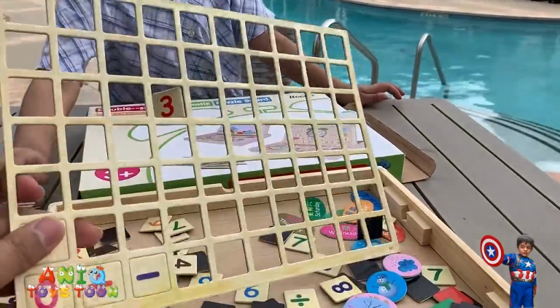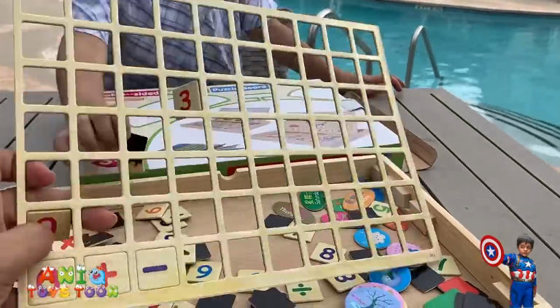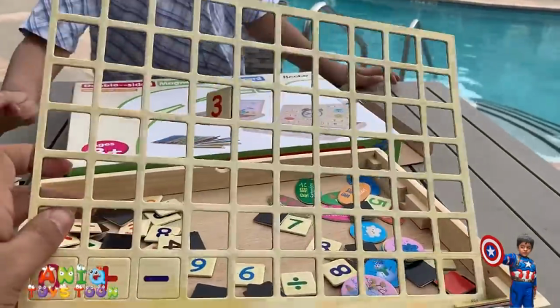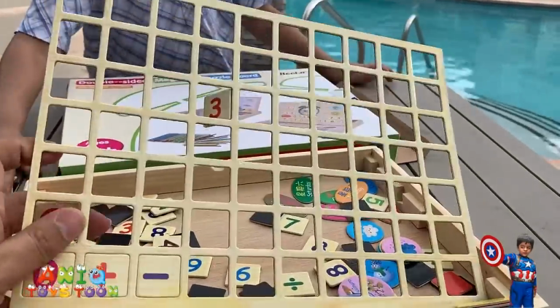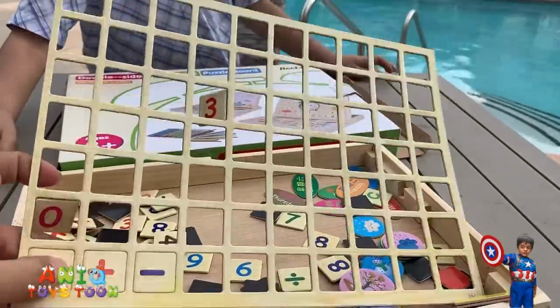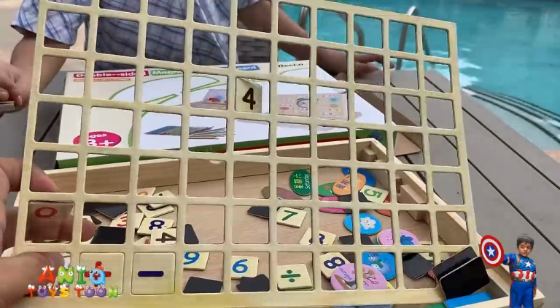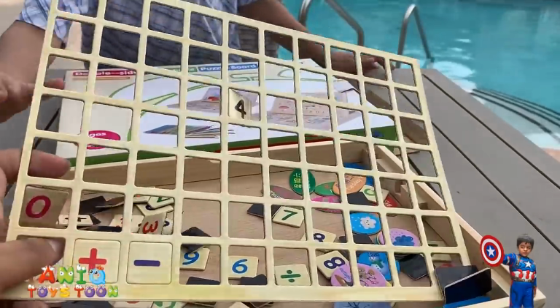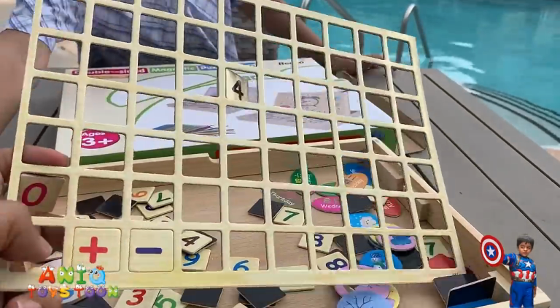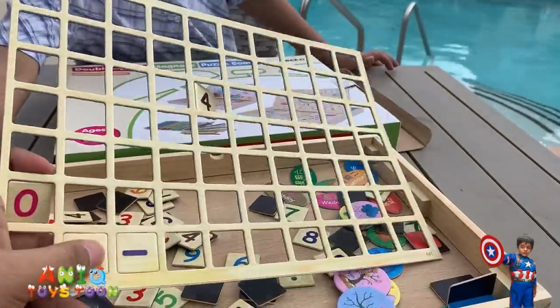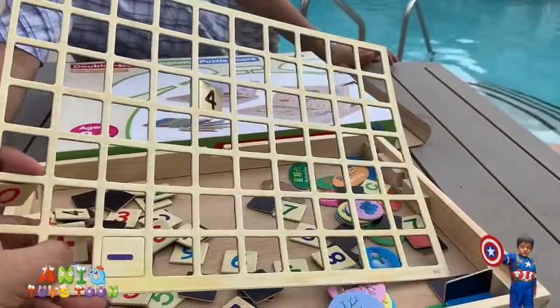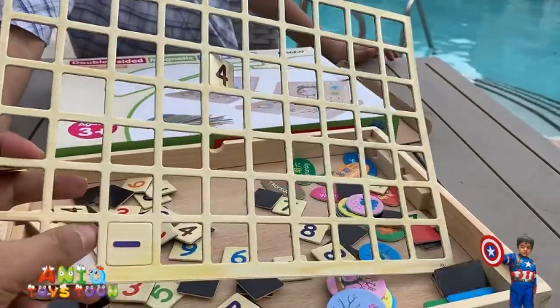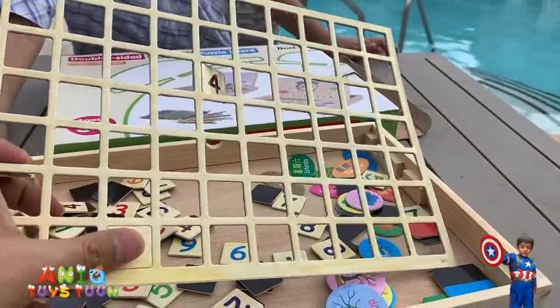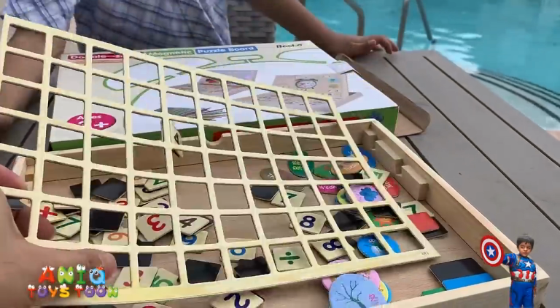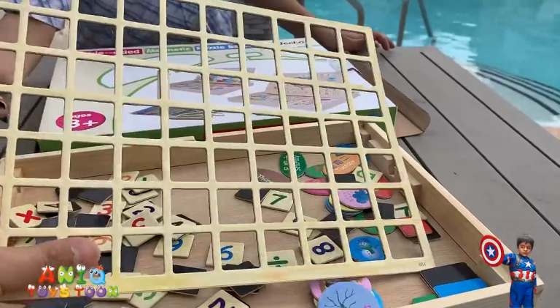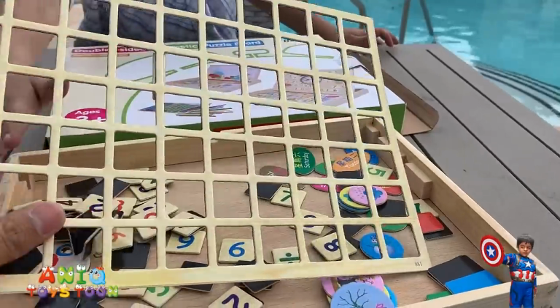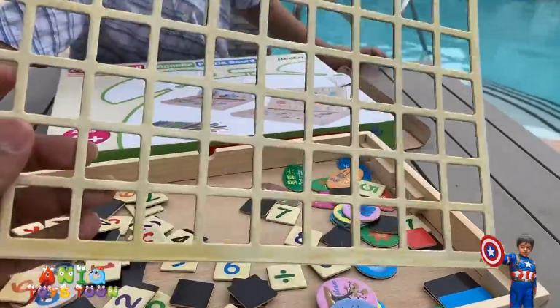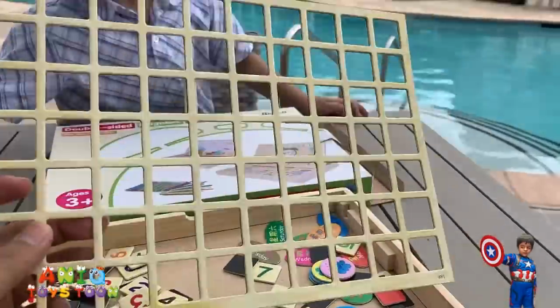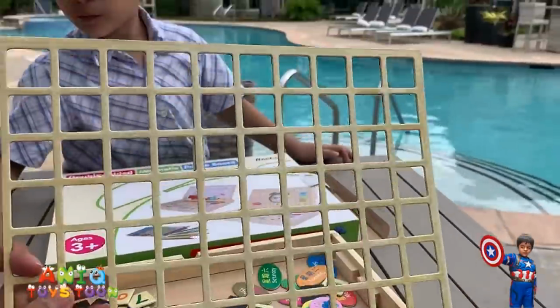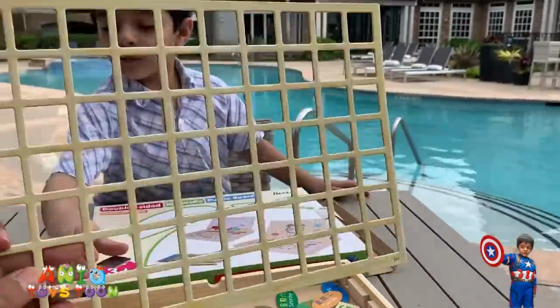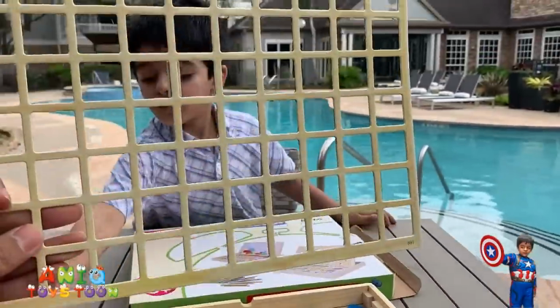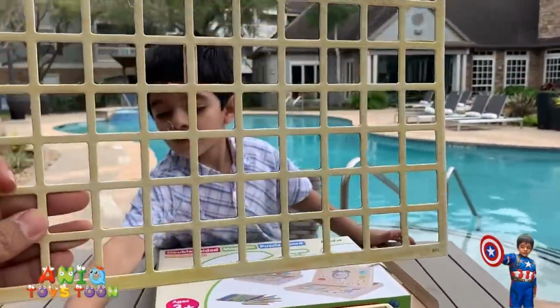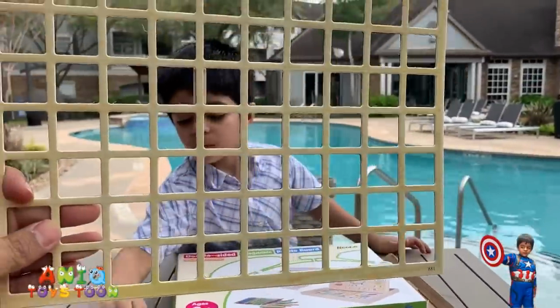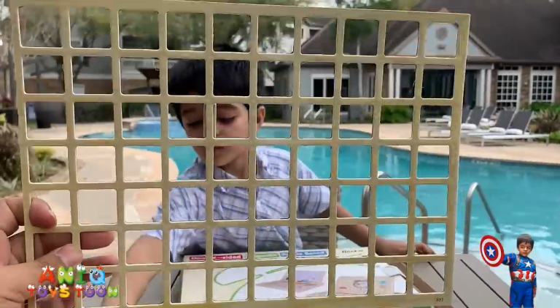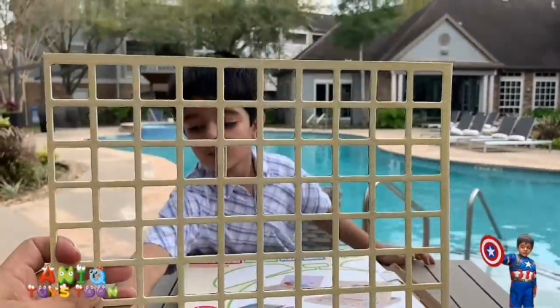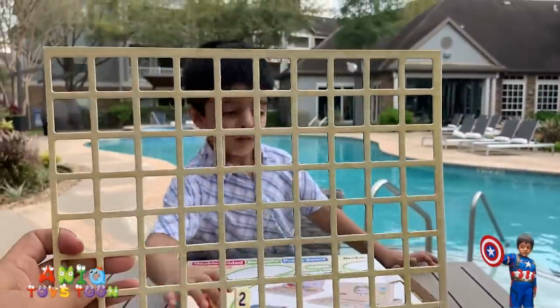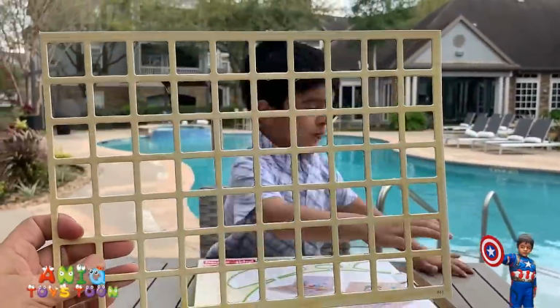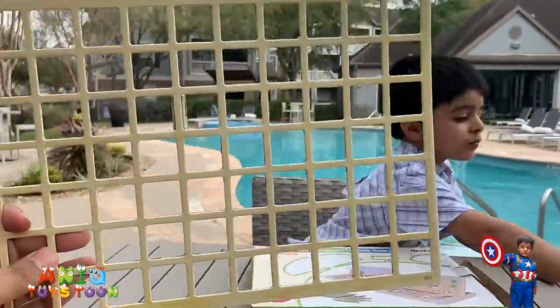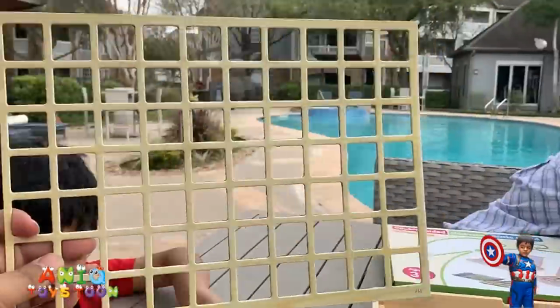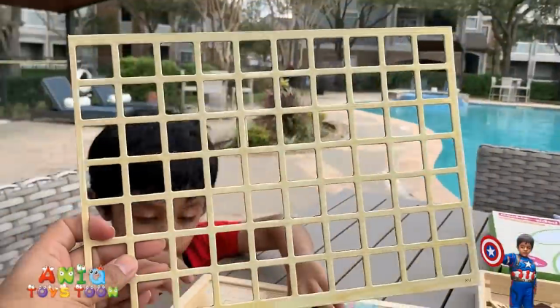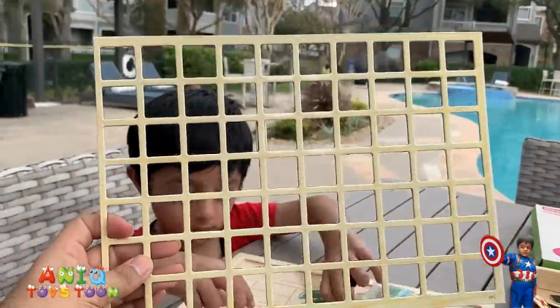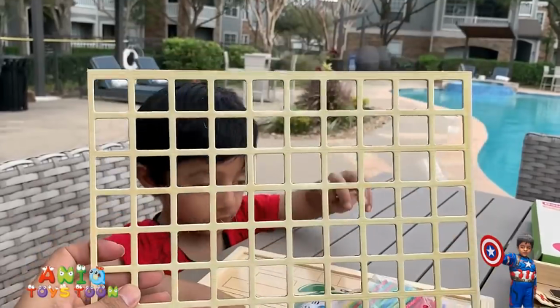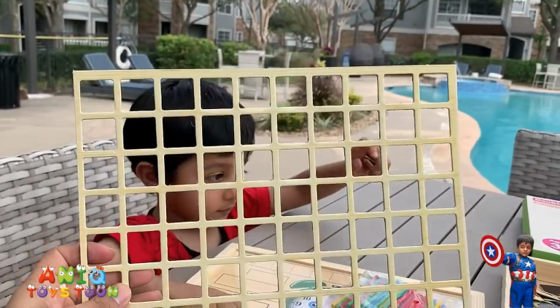We have very few left. So this is how it looks — I can see Anik through it, I can see Arham through it.